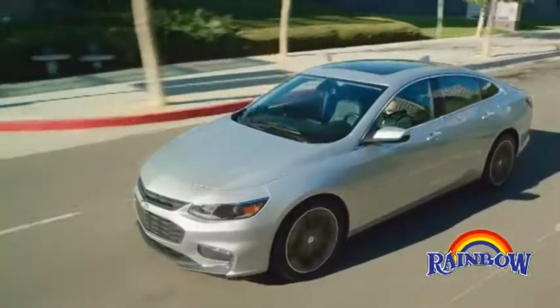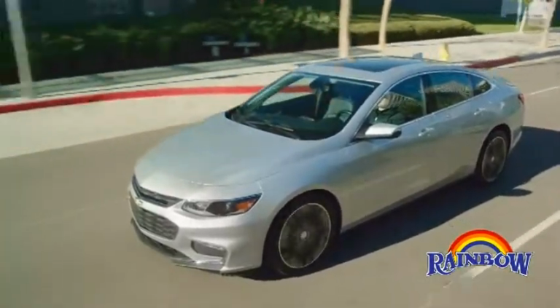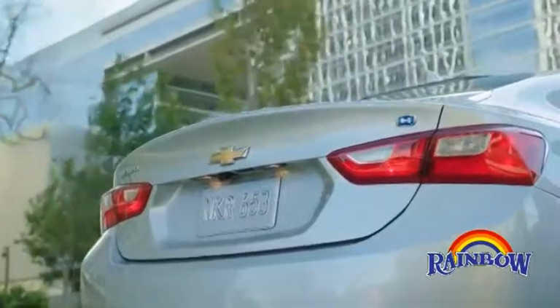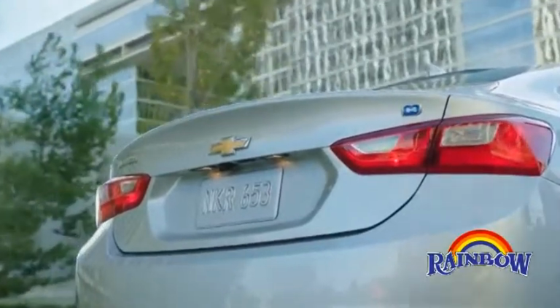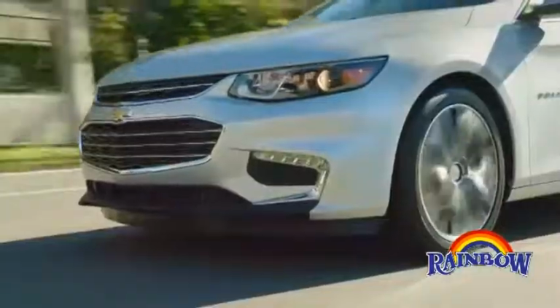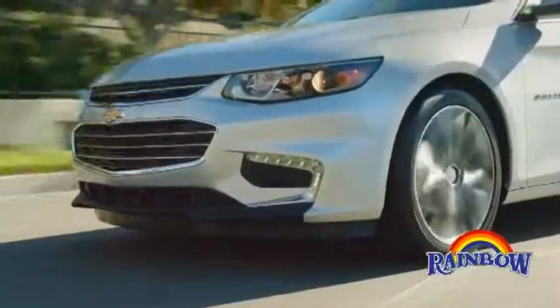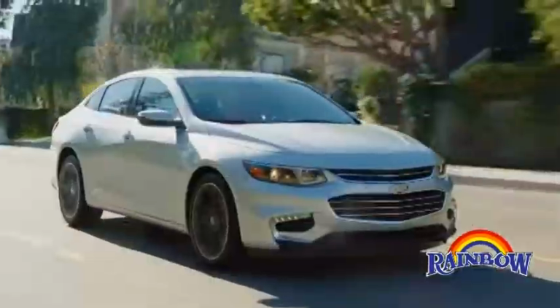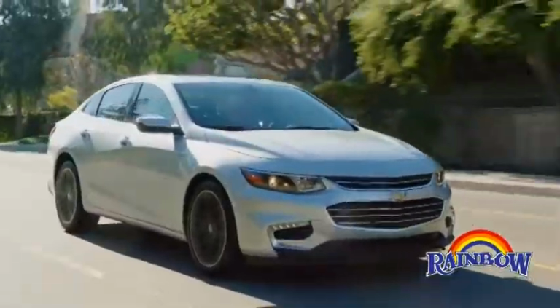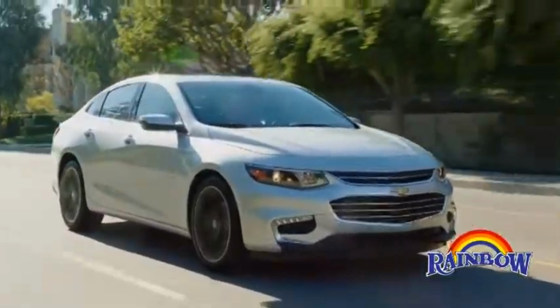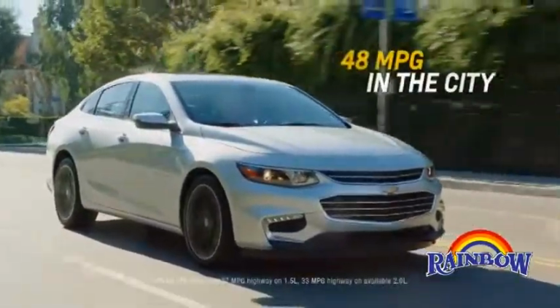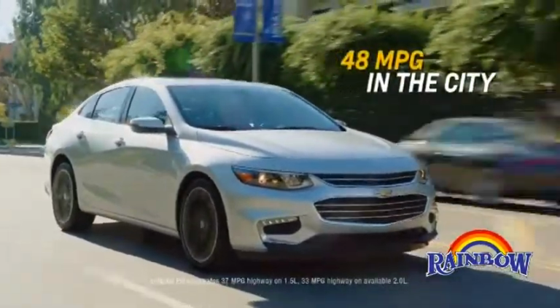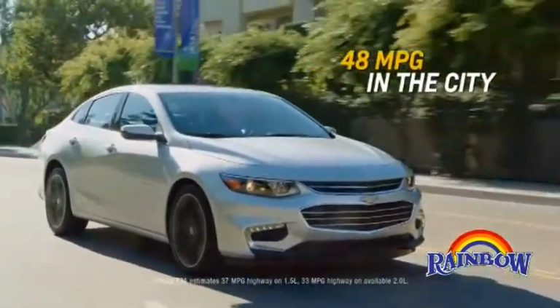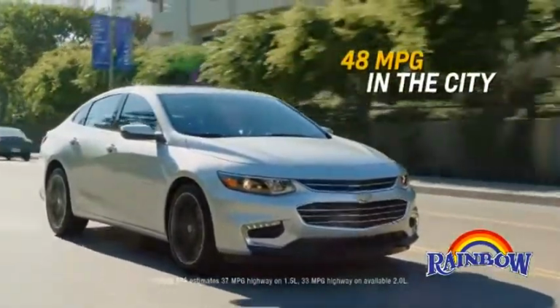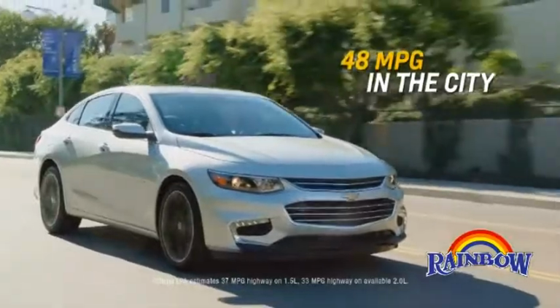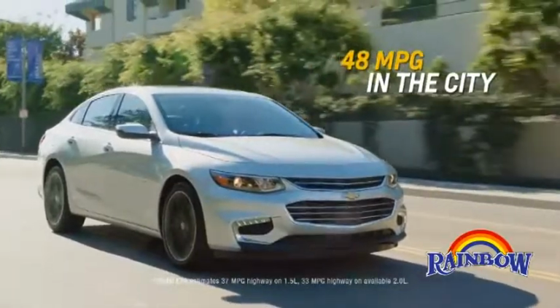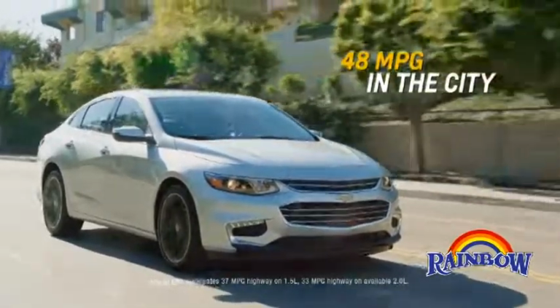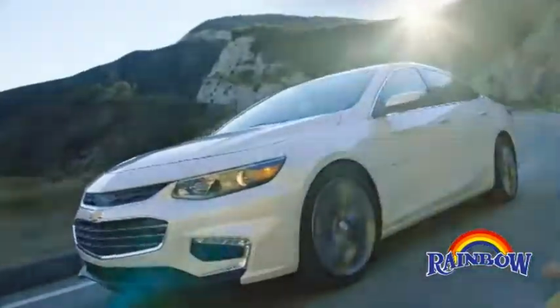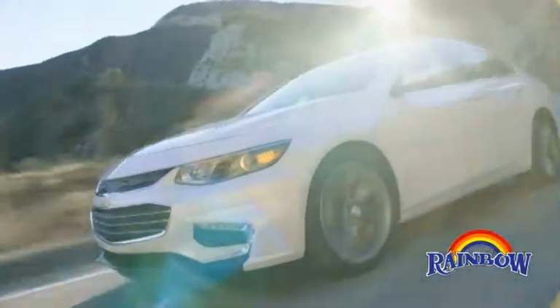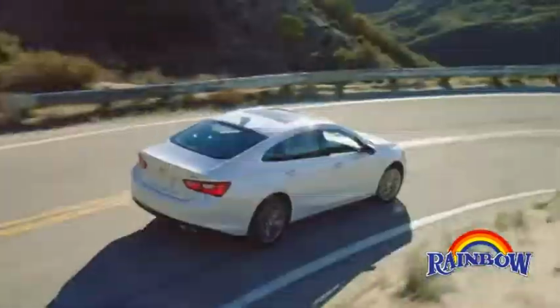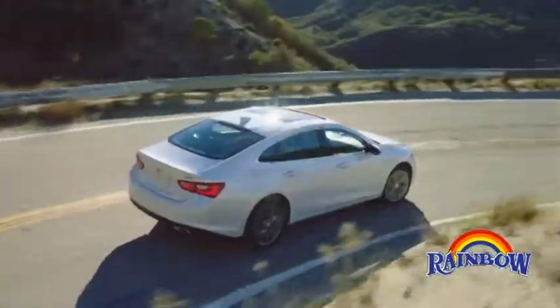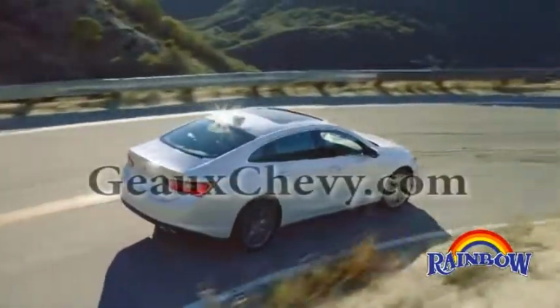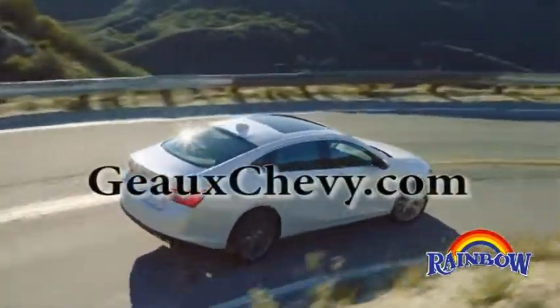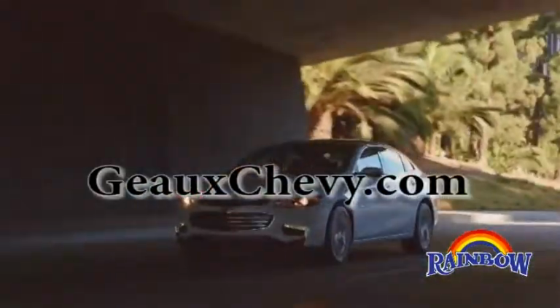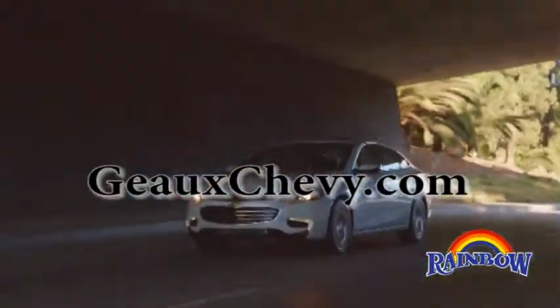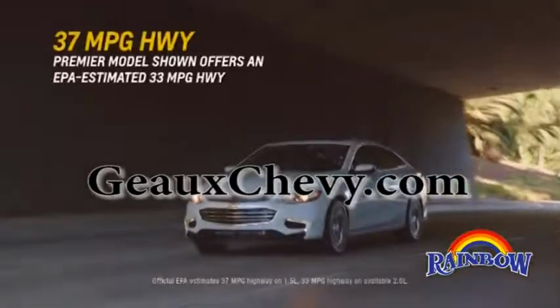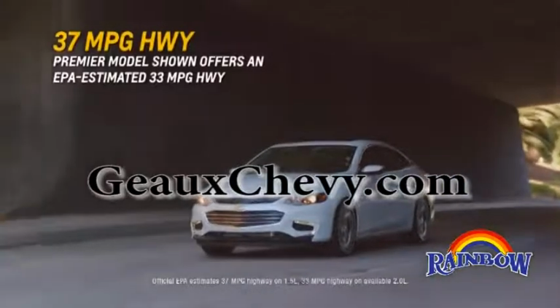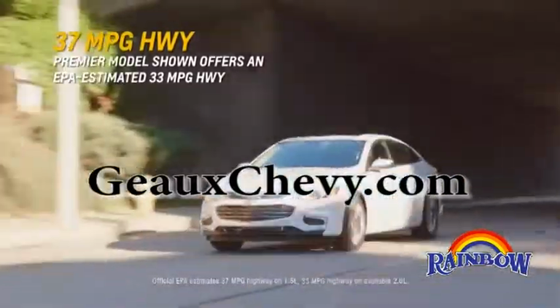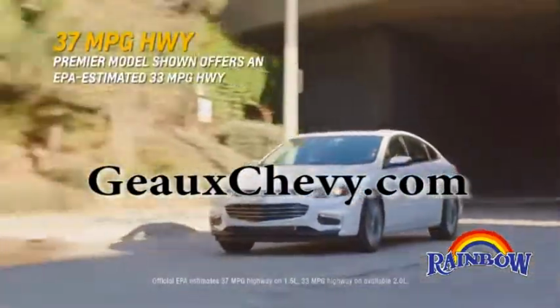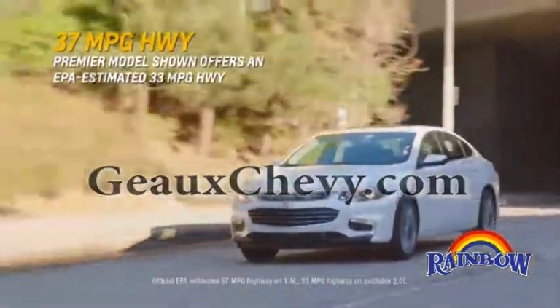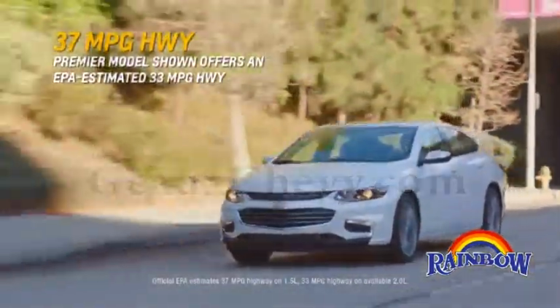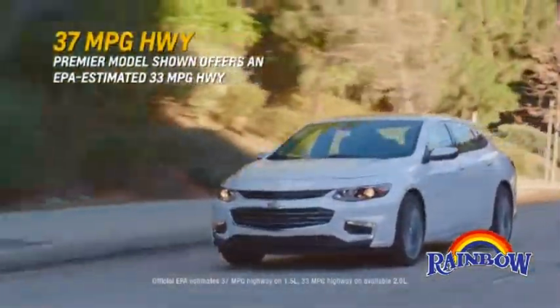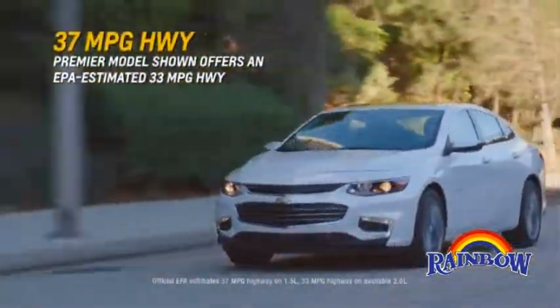The Malibu Hybrid, which combines gas and electric power, can offer up to a GM-estimated 48 miles per gallon in the city, while the Chevrolet Malibu with the 1.5-liter turbo engine can offer up to an EPA-estimated 37 miles per gallon on the highway.